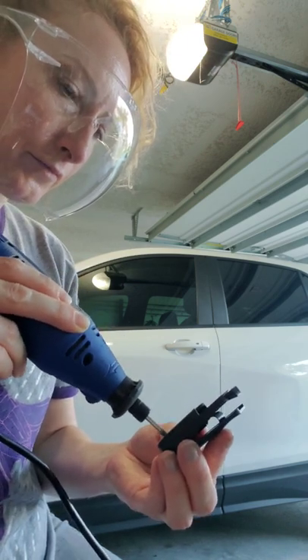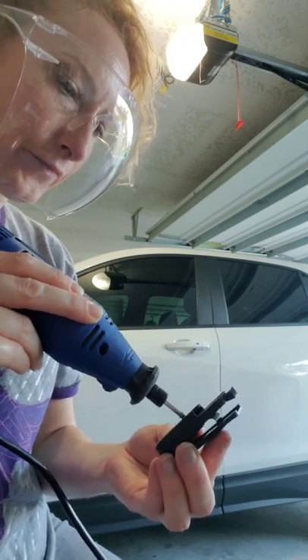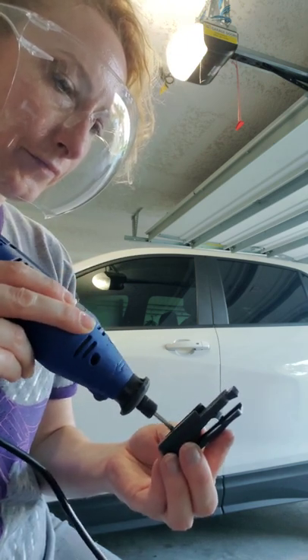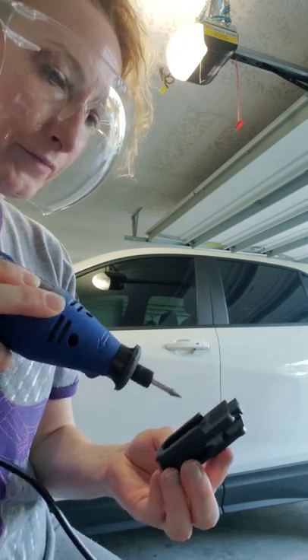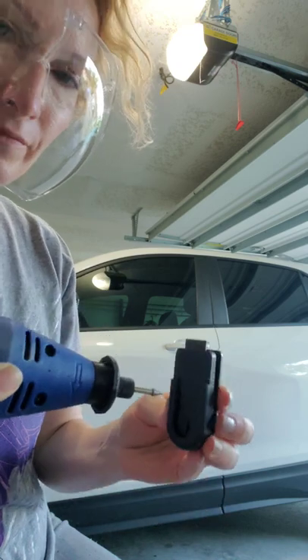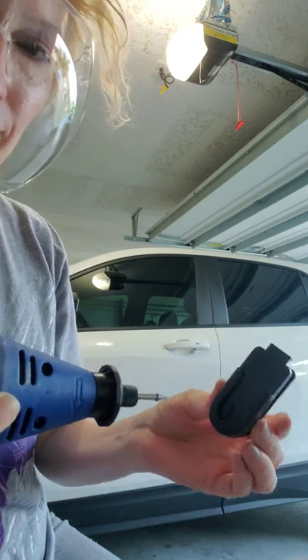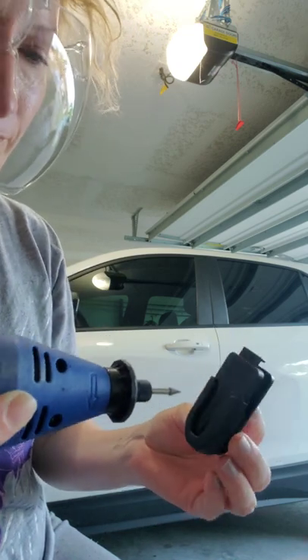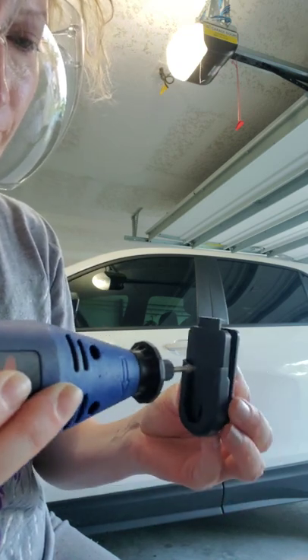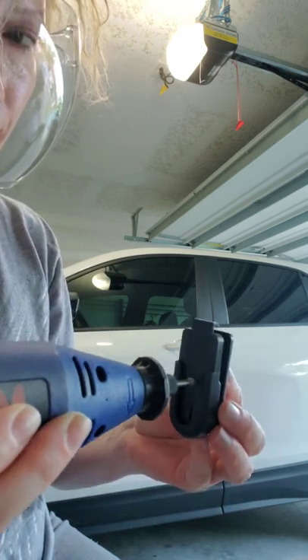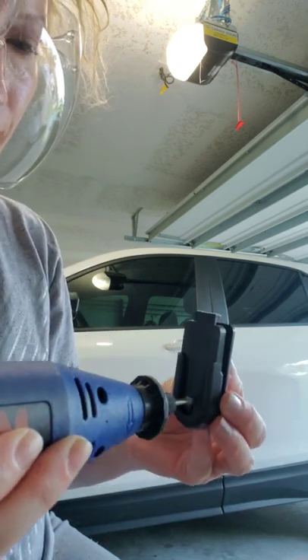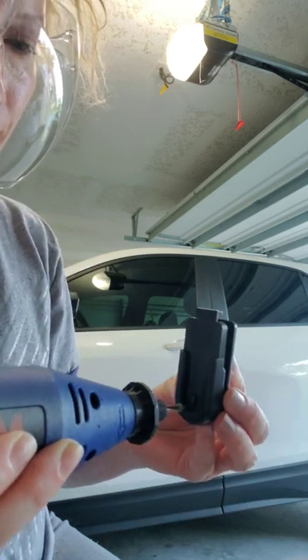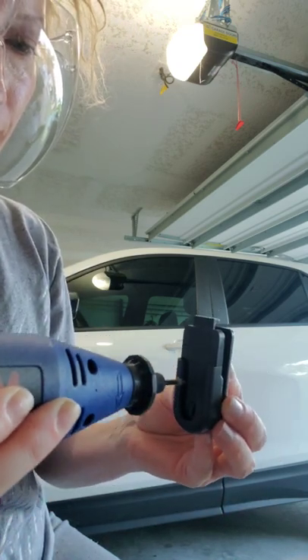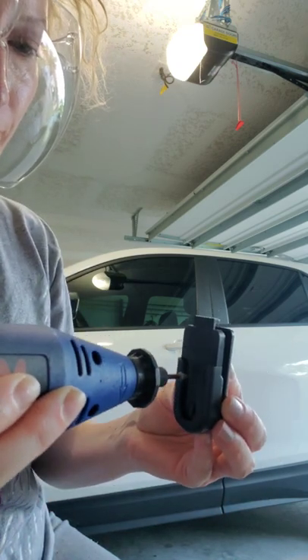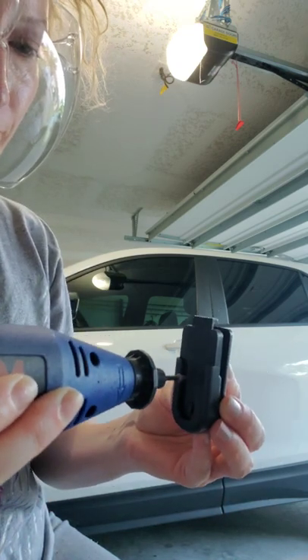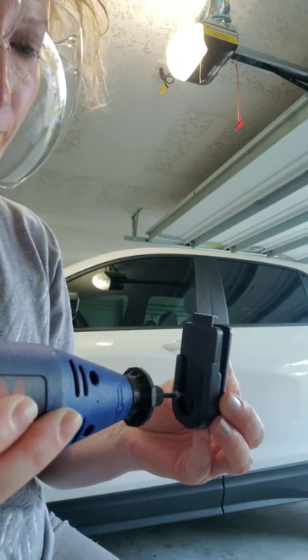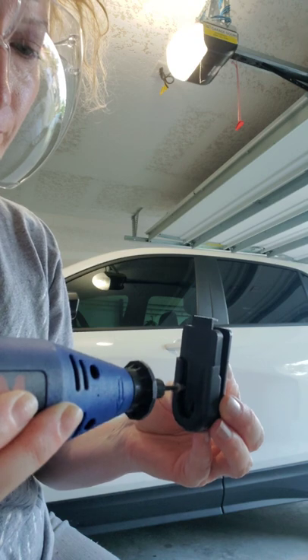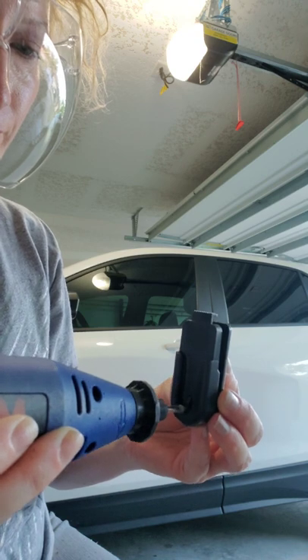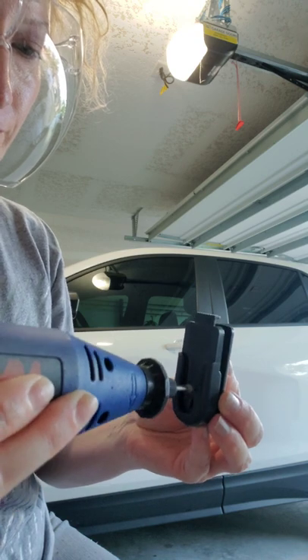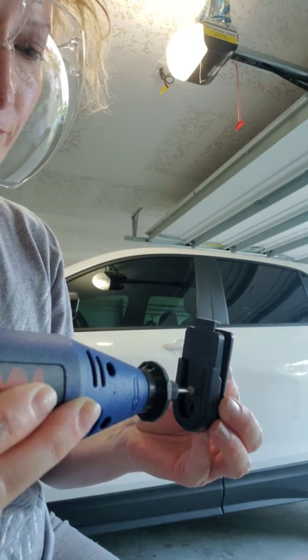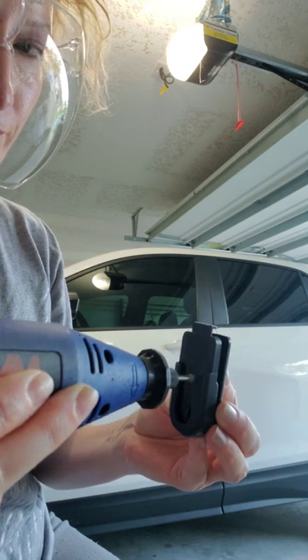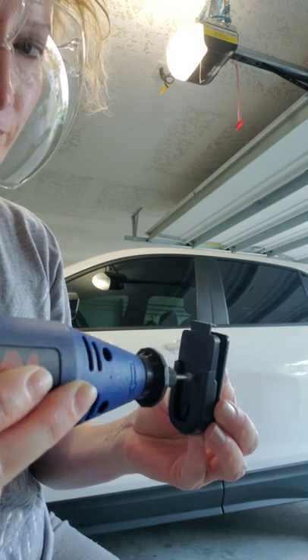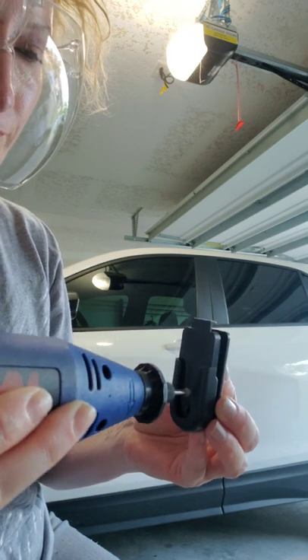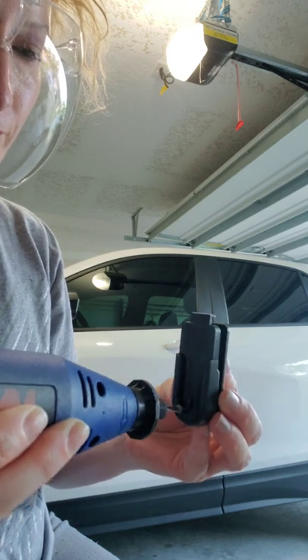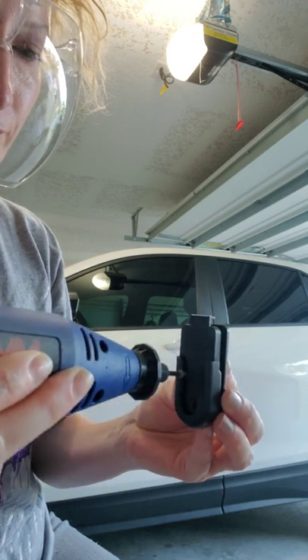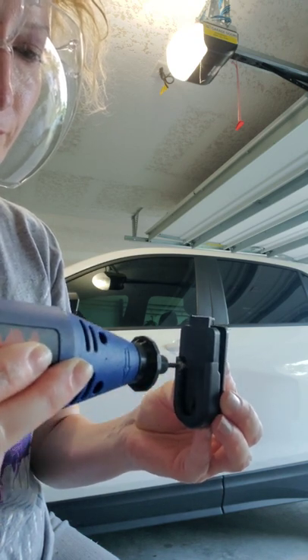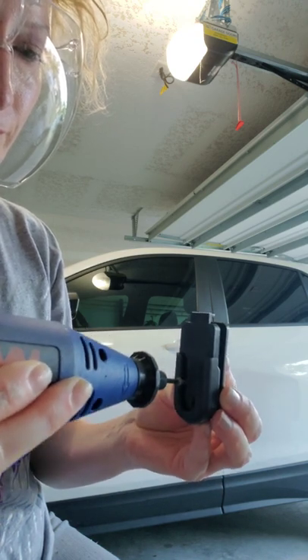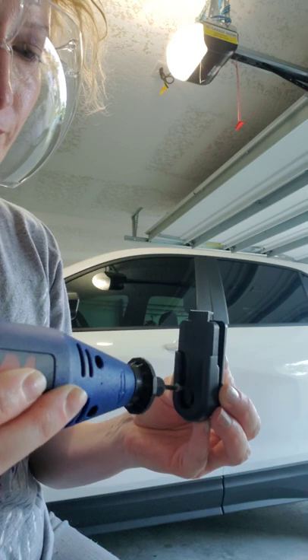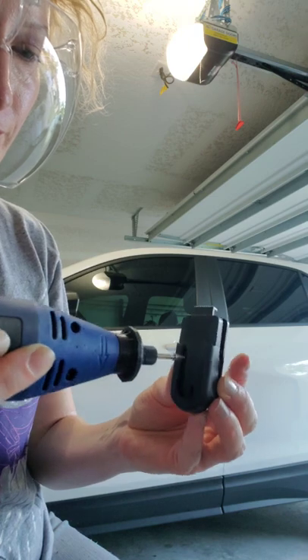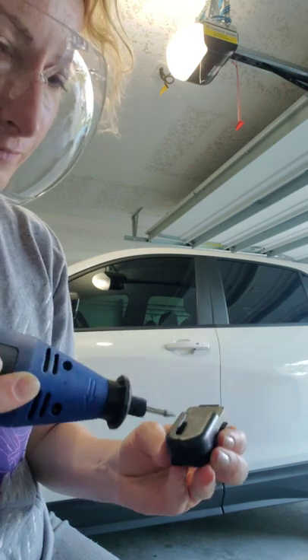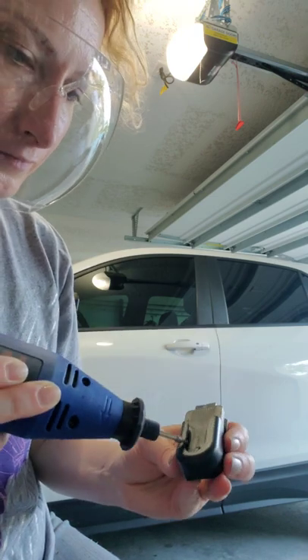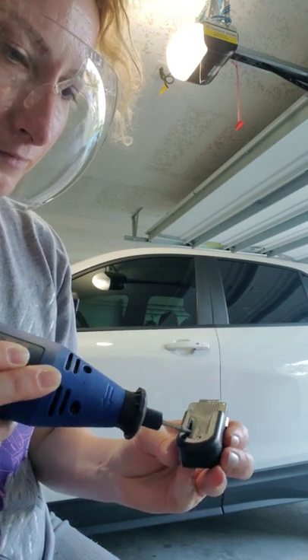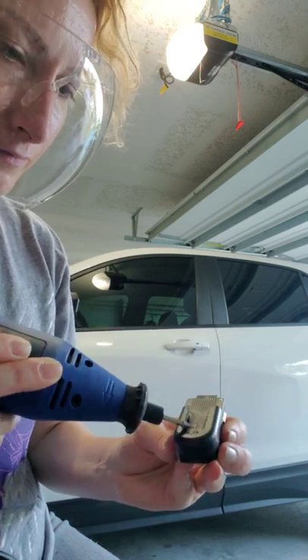You want to go back and forth on both sides evenly so it looks even whenever your lightsaber is not in it. Just lightly go back and forth and shave off some of the plastic until you get it exactly where you want it. Keep trying it on your lightsaber.